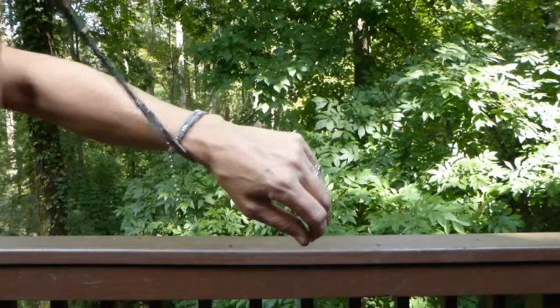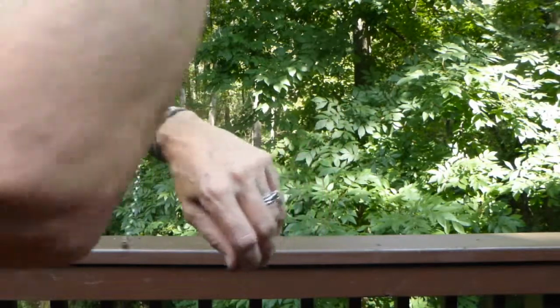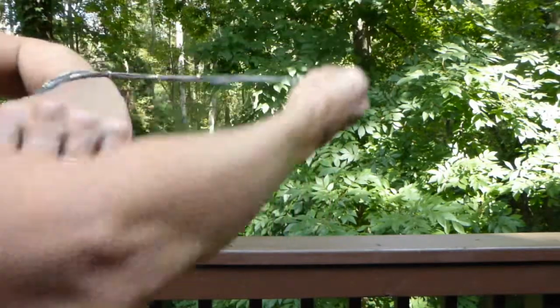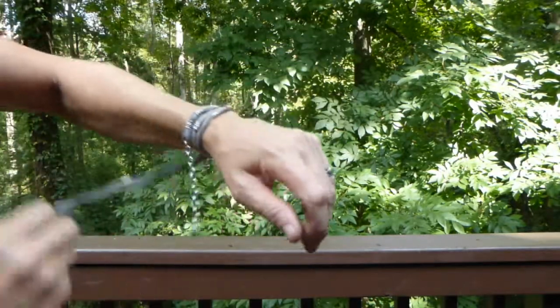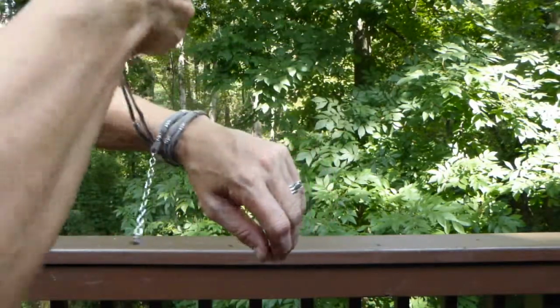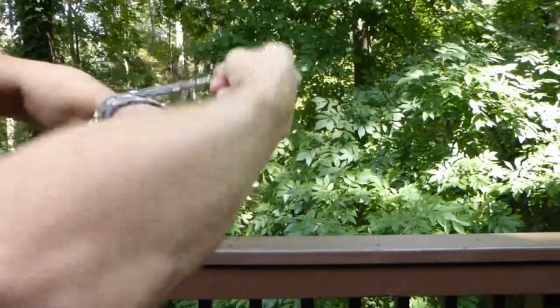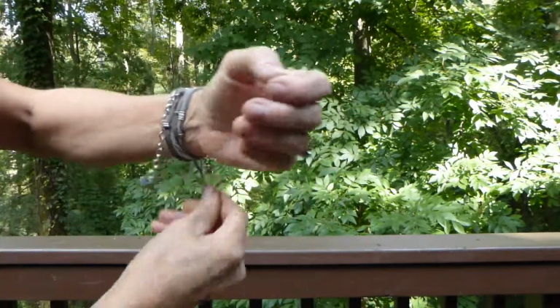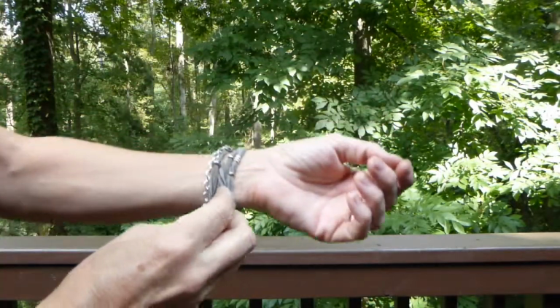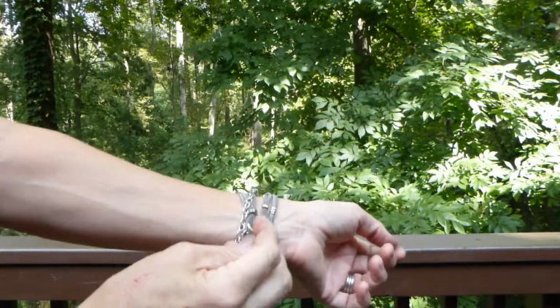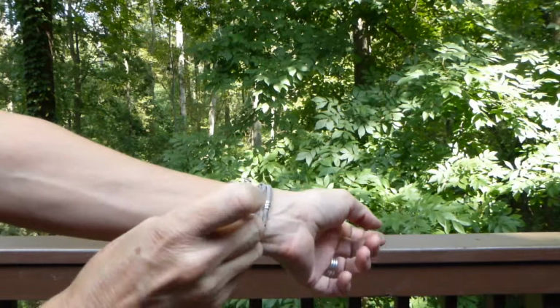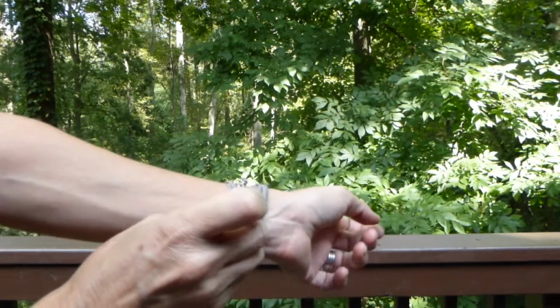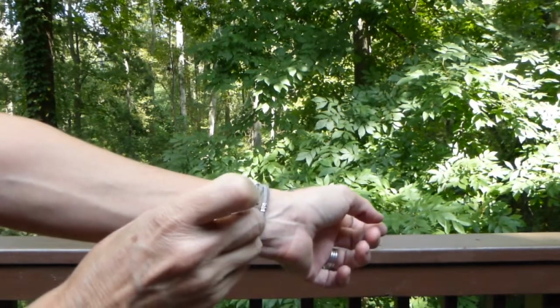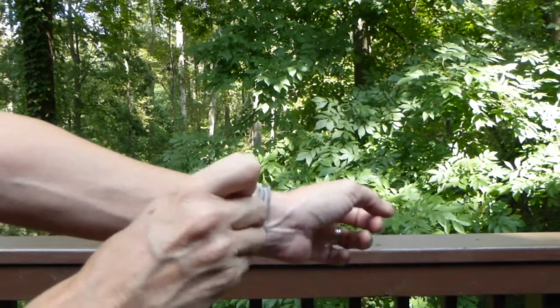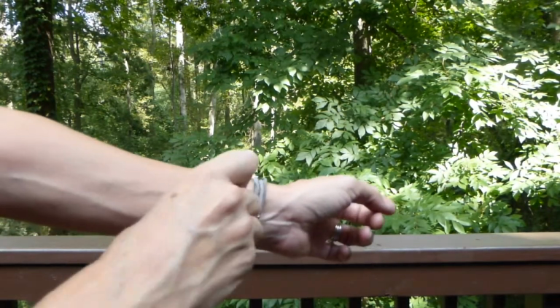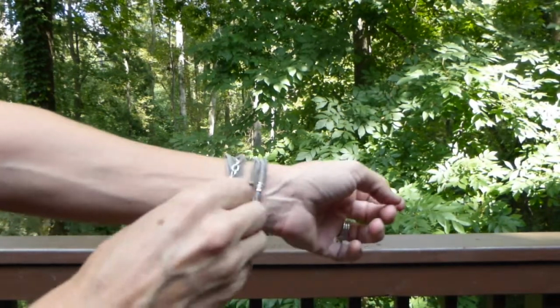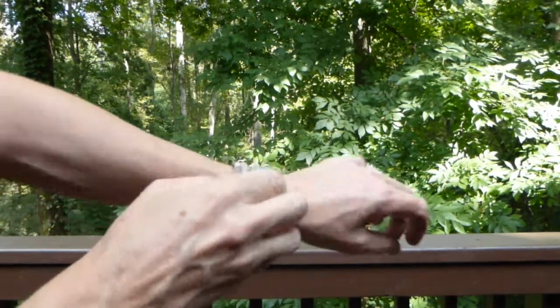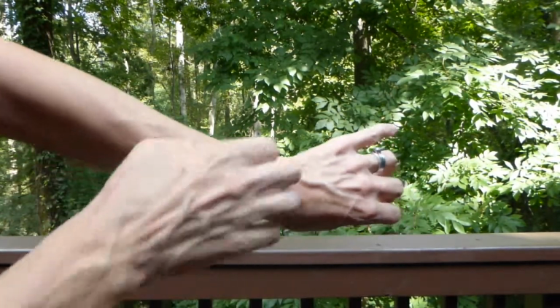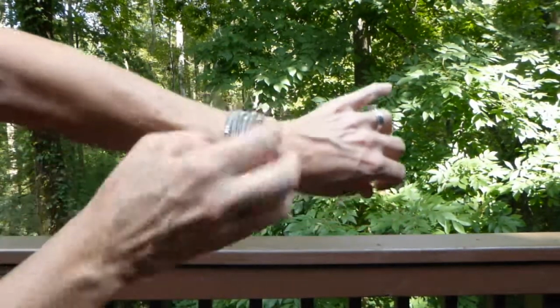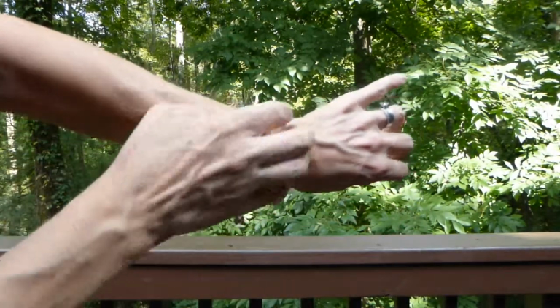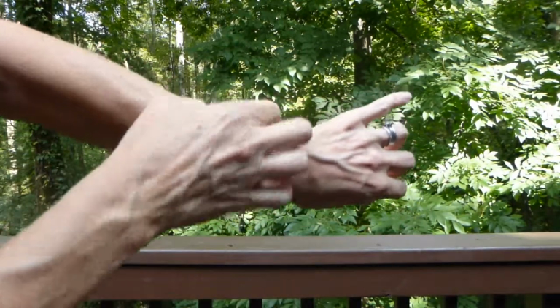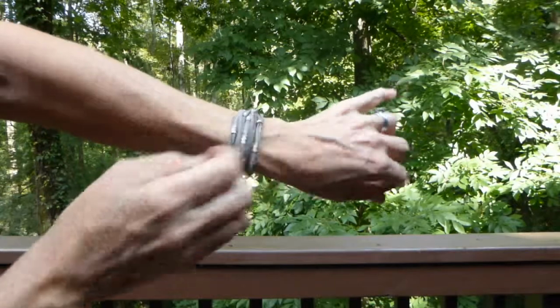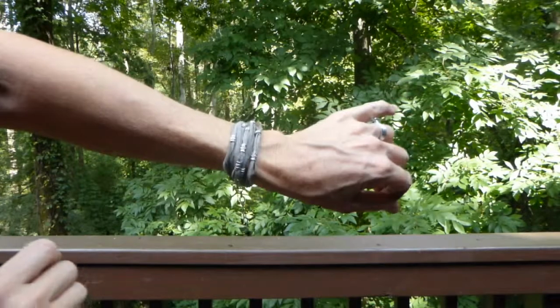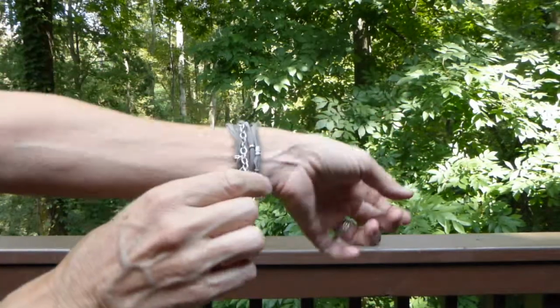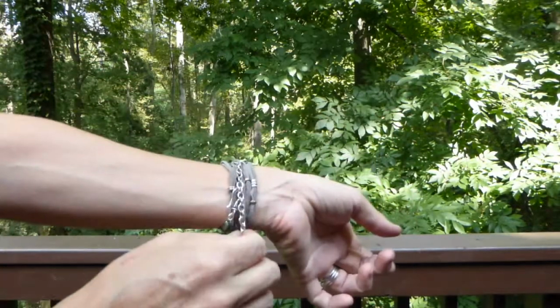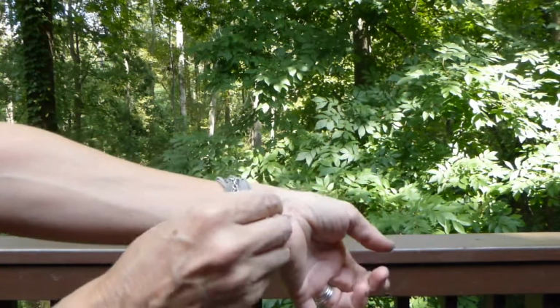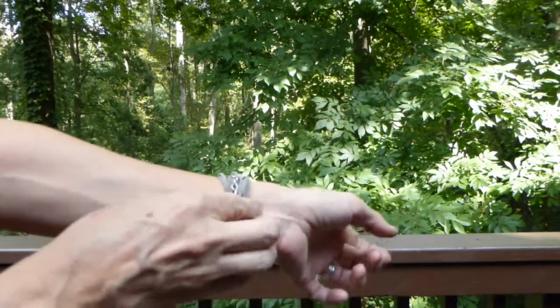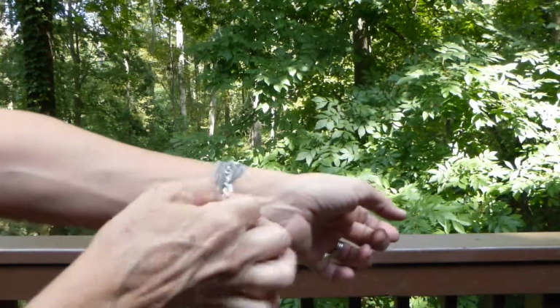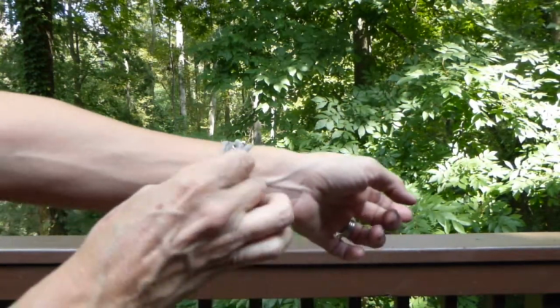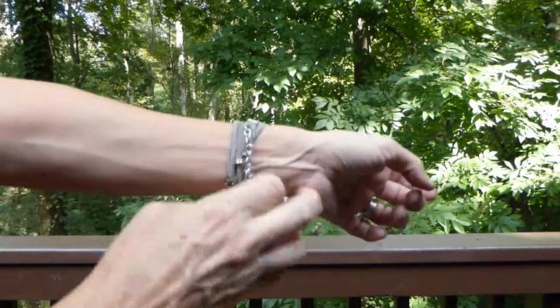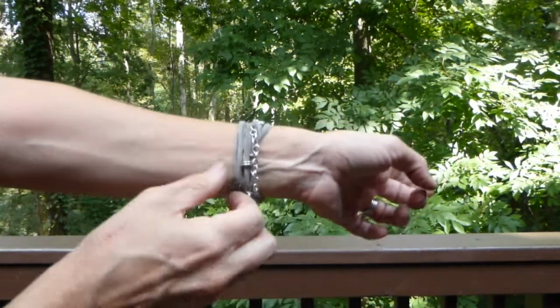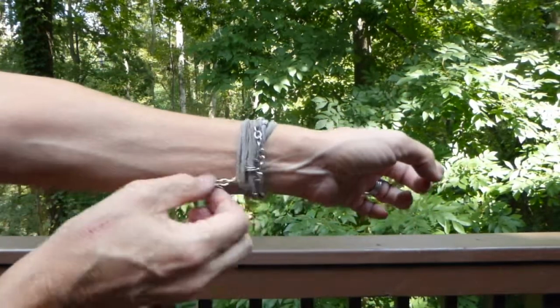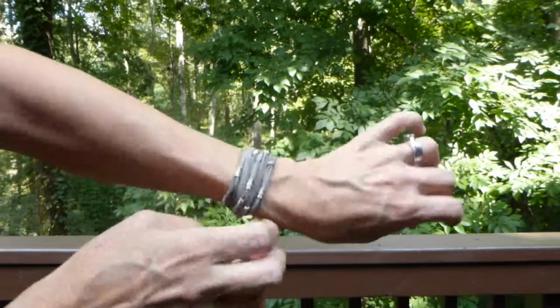Wrap up and away from you two times and then hook the clasp in anywhere on the chain so it's just a little bit snug. Then just kind of squish it together. The chain can be tucked in after if you want to get that out of the way.